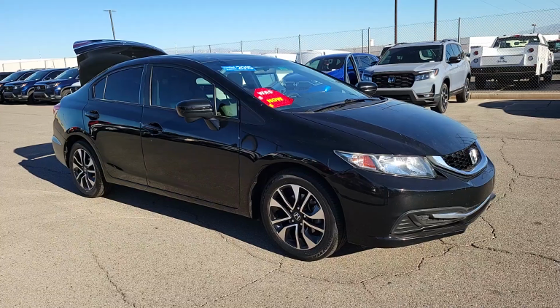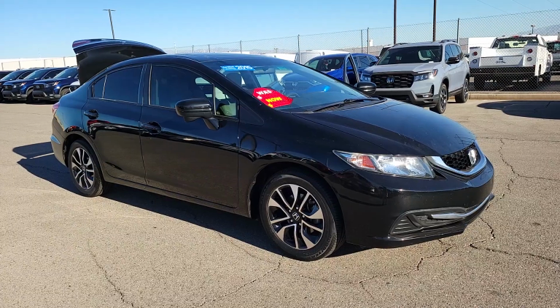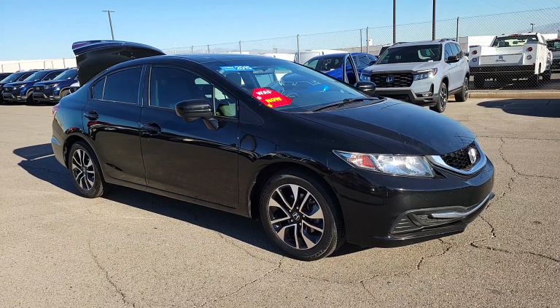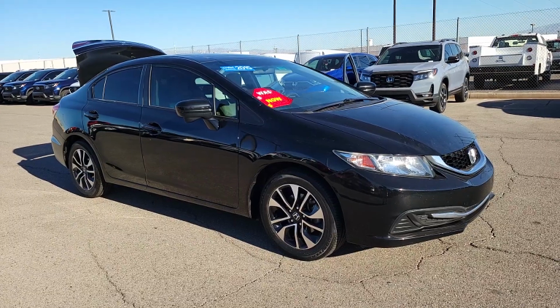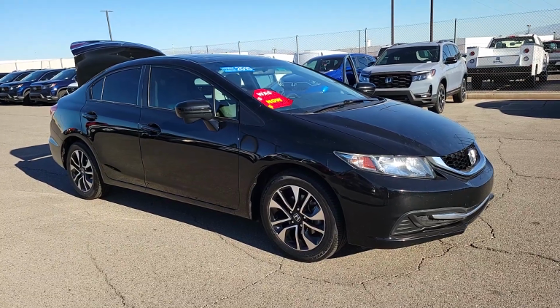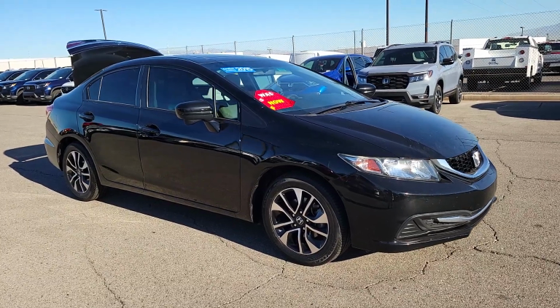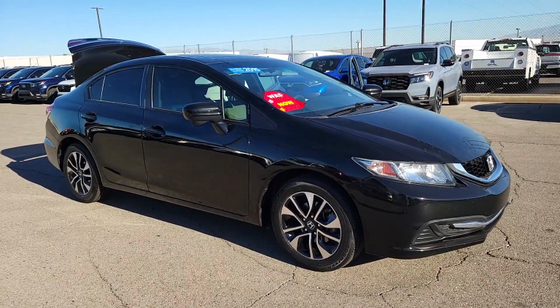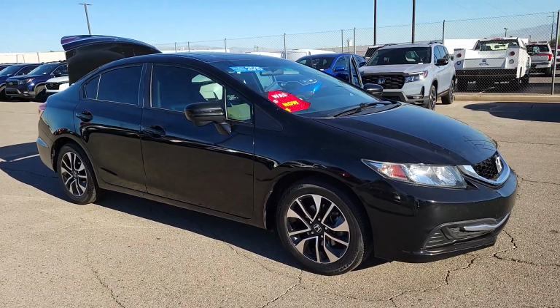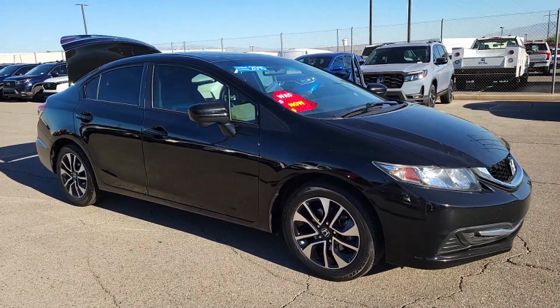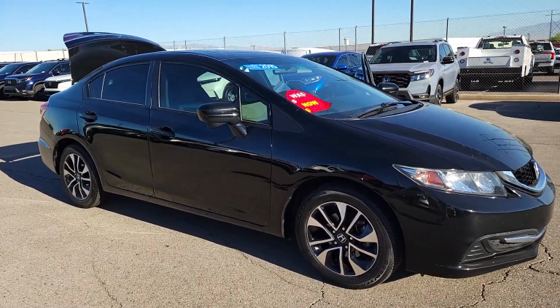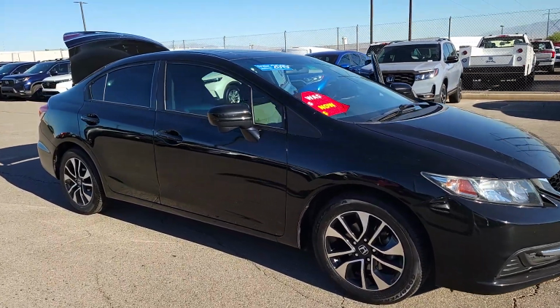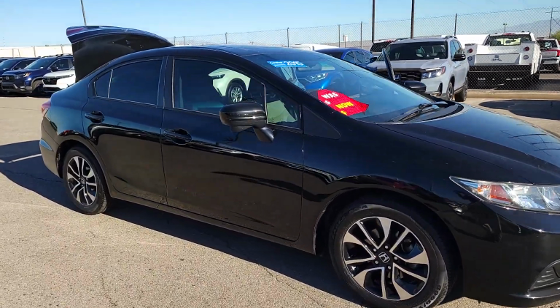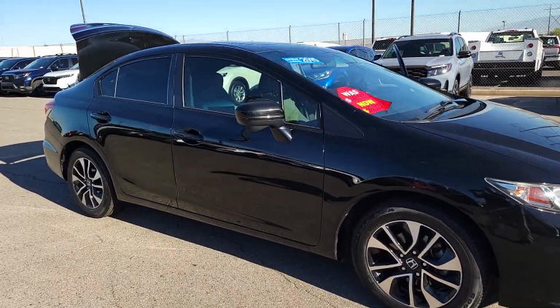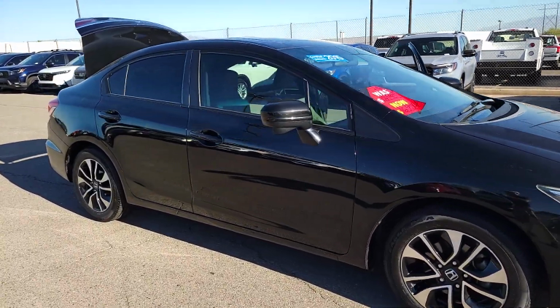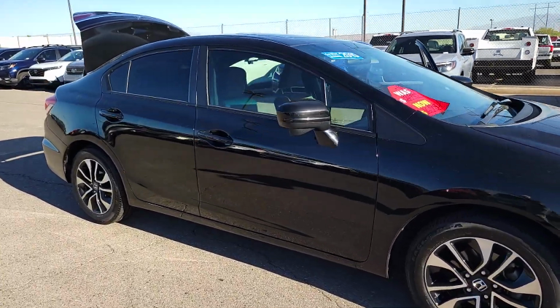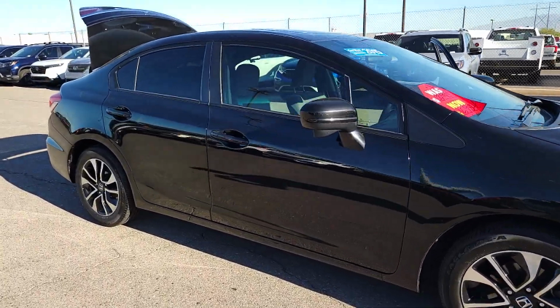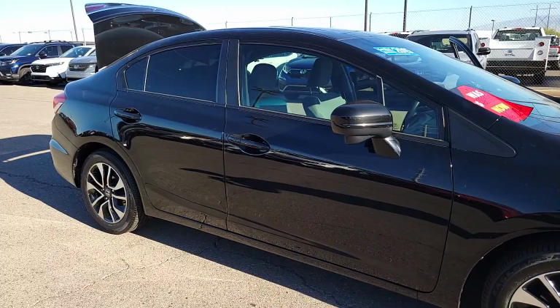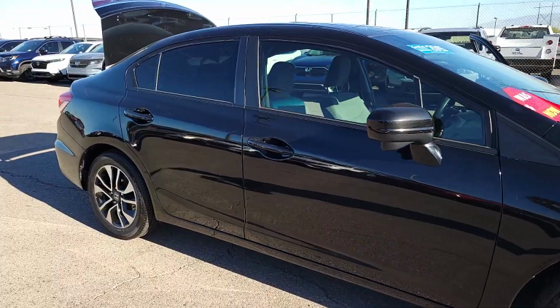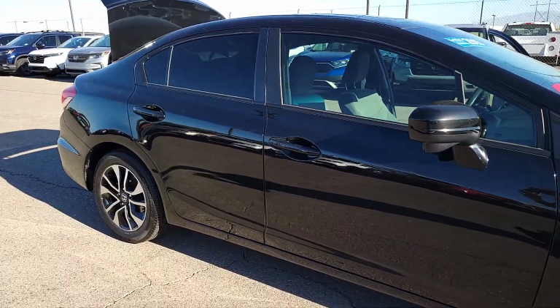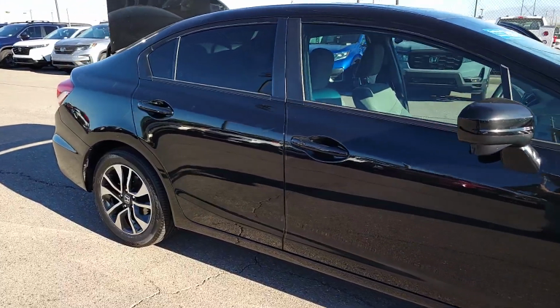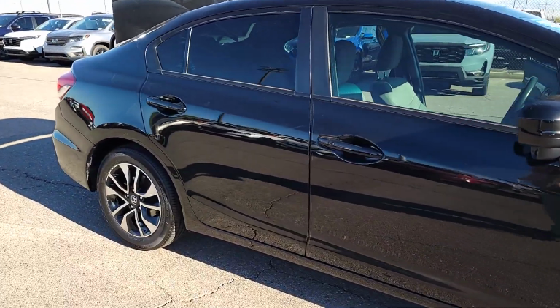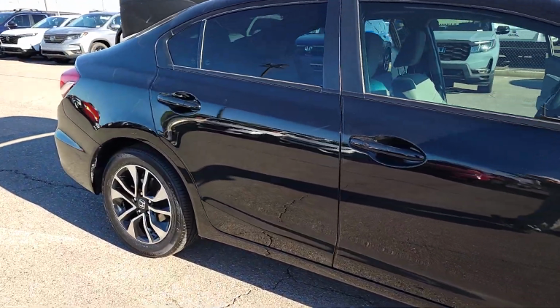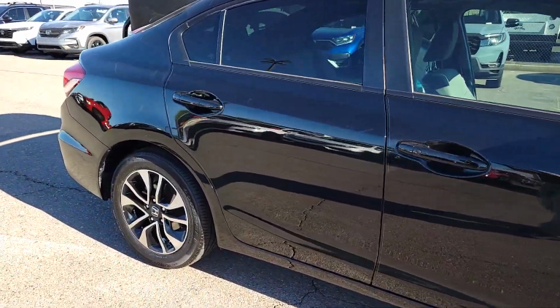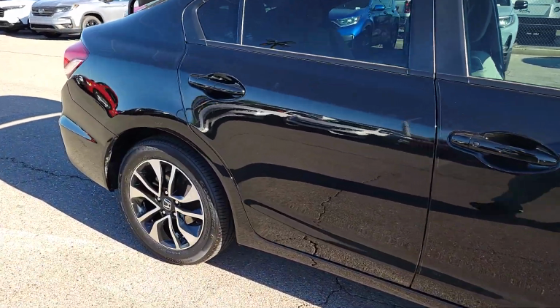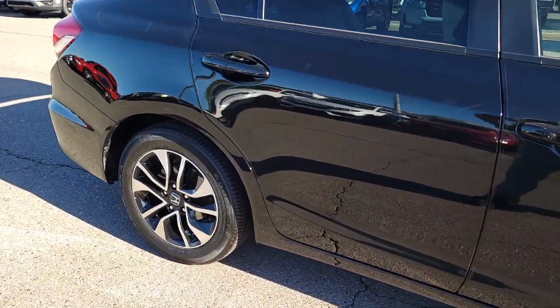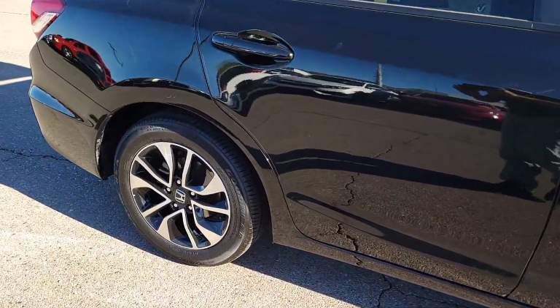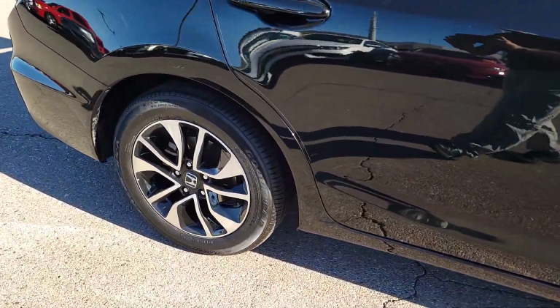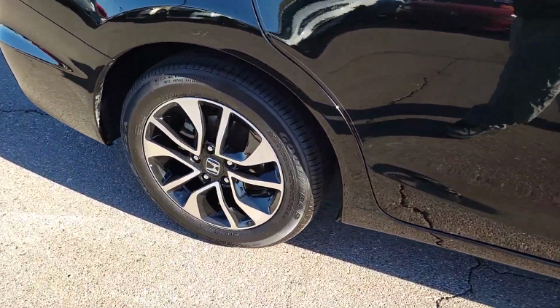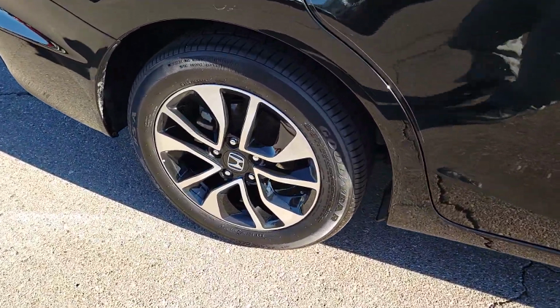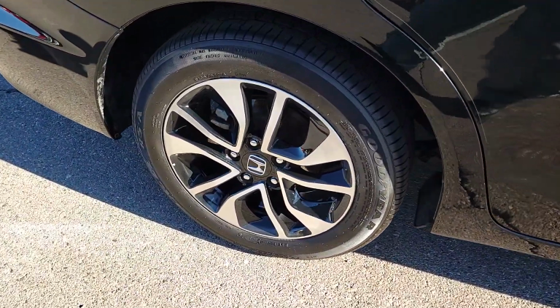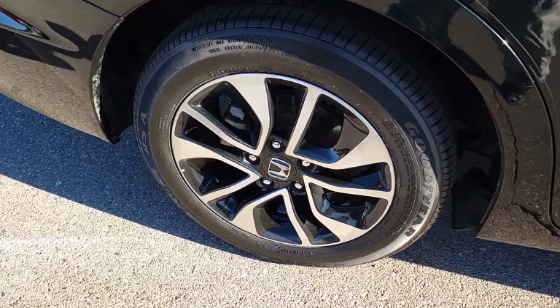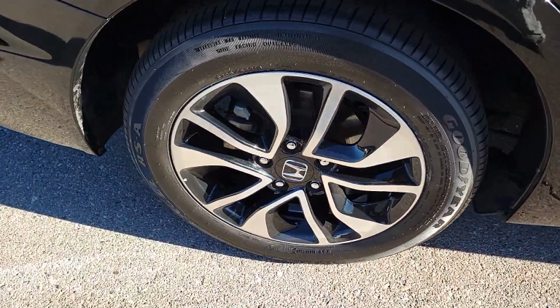You're going to love the 2015 Honda Civic. With less than 110,000 miles on the odometer, this vehicle stands out from the rest.